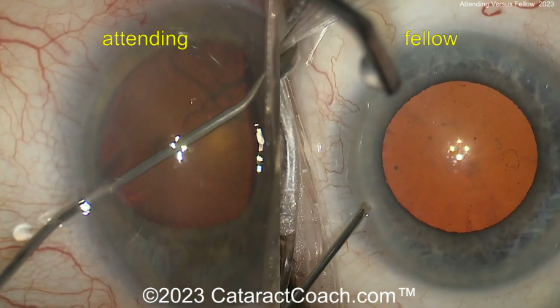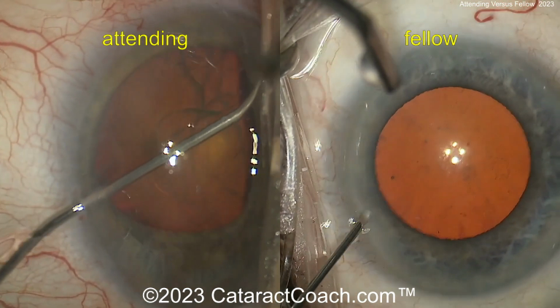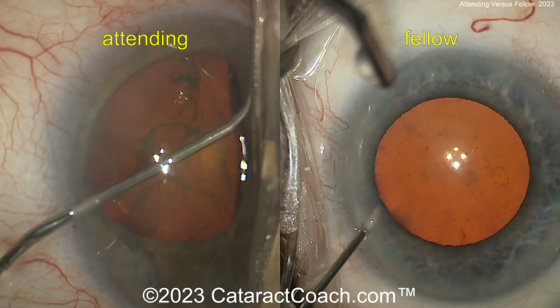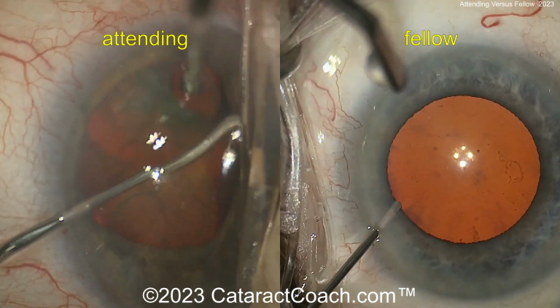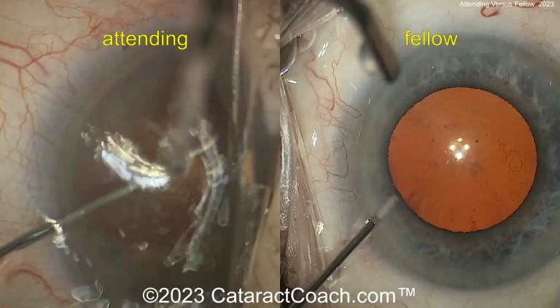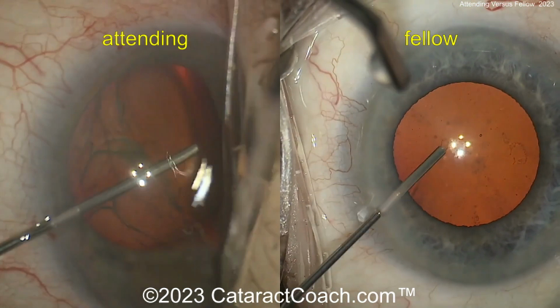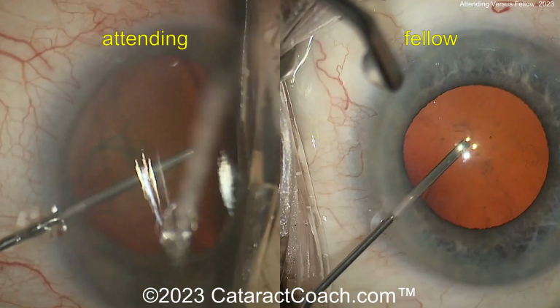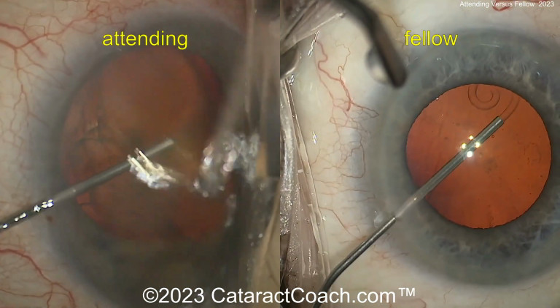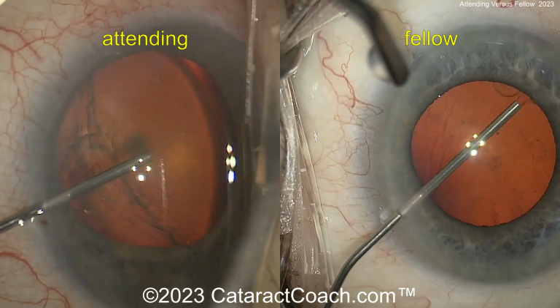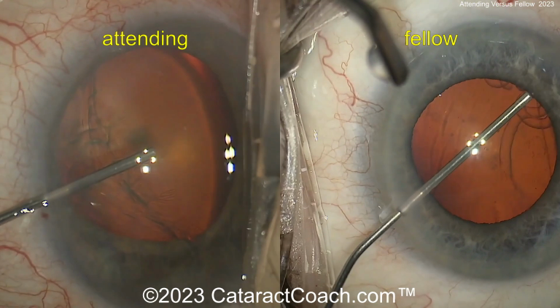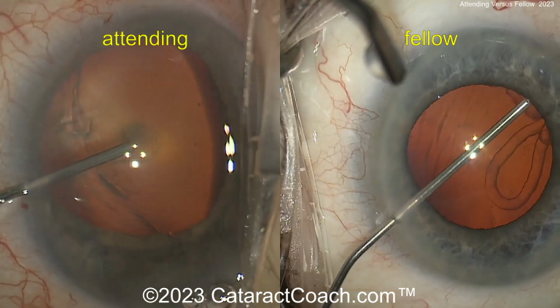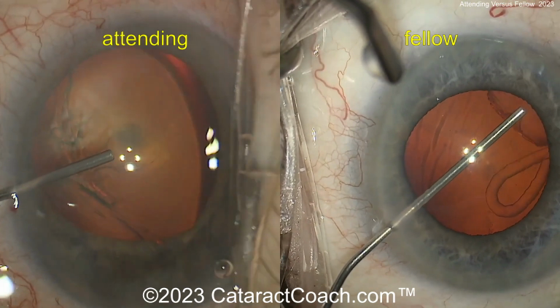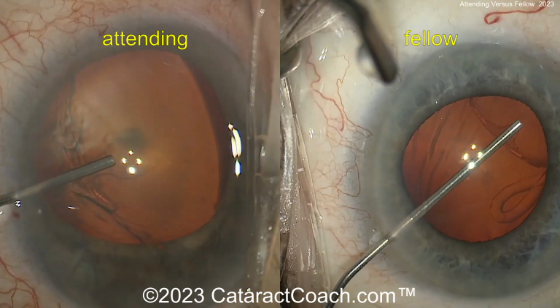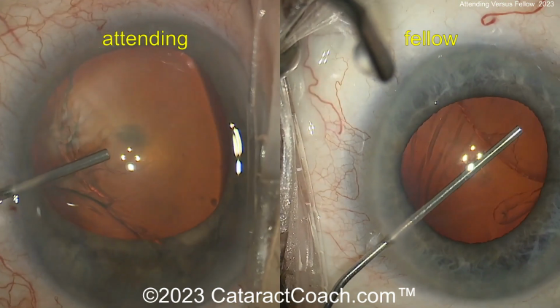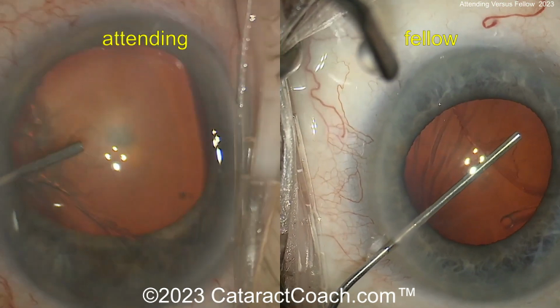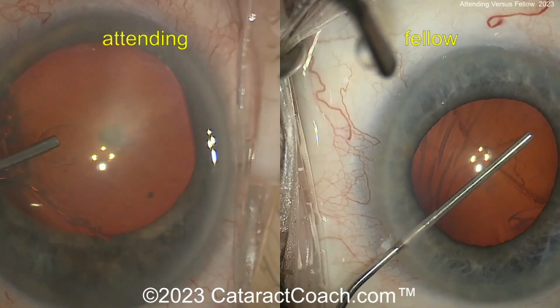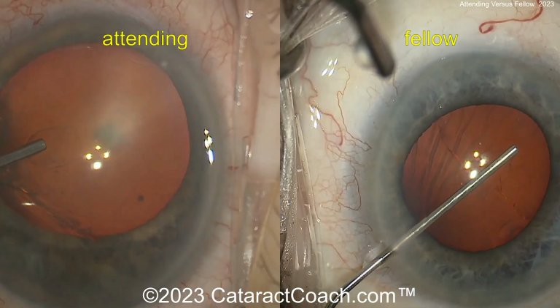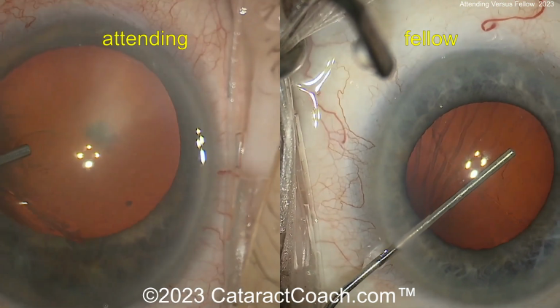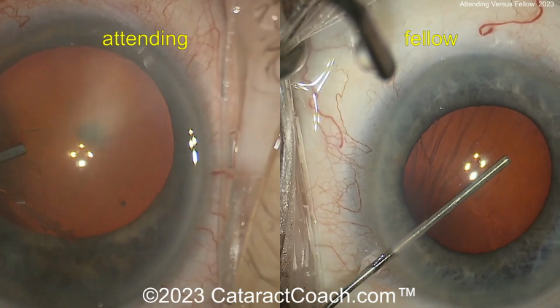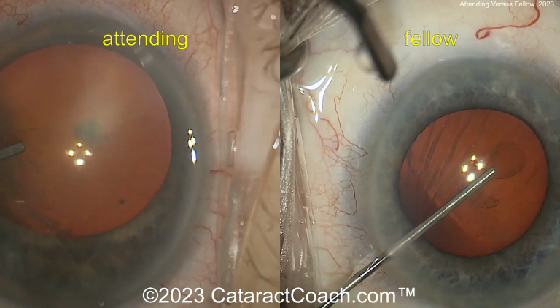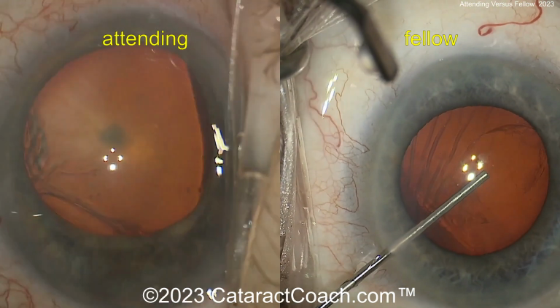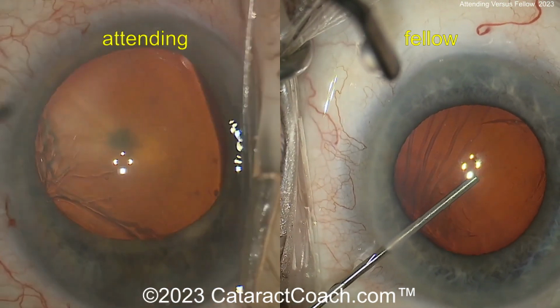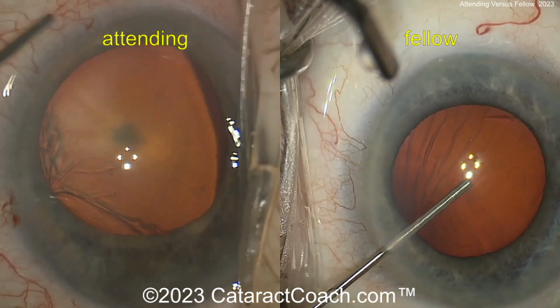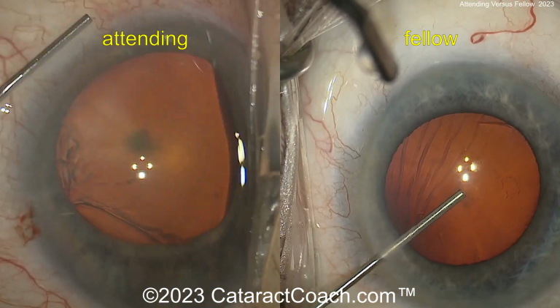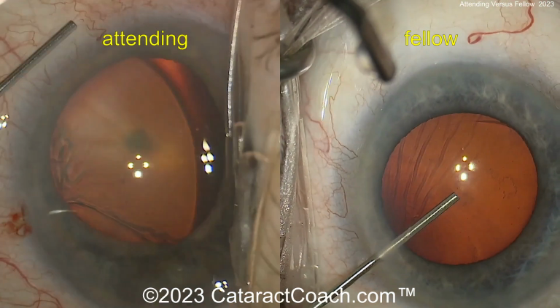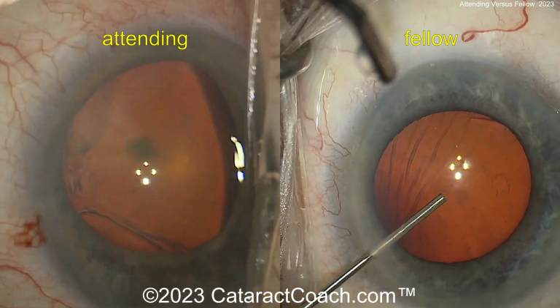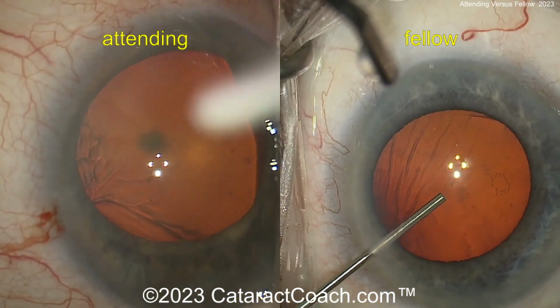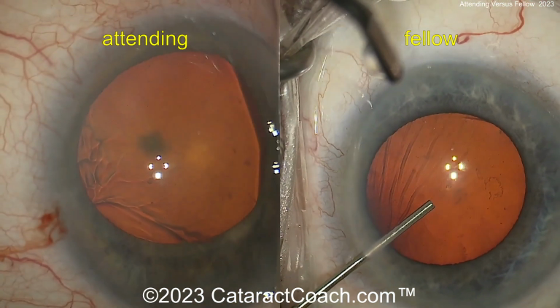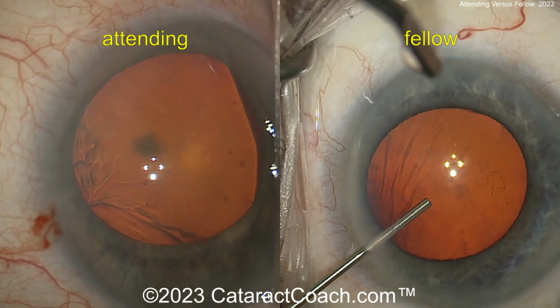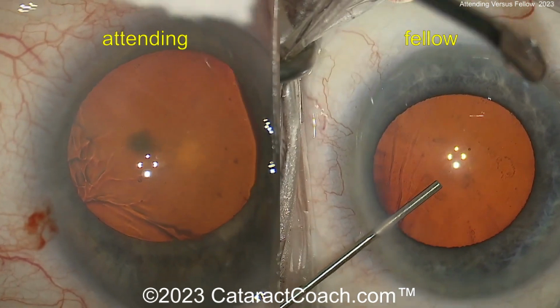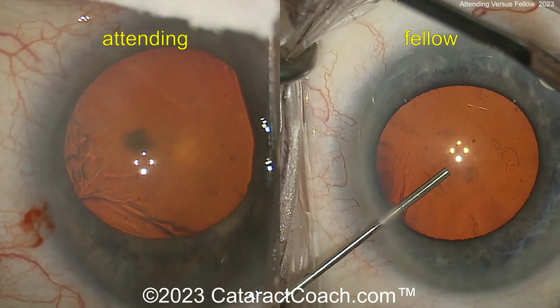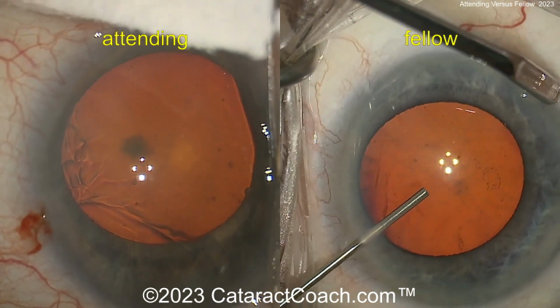Here comes the viscoelastic, nice fill backwards. Good backfill. The fellow does the same thing, just a tad bit slower. That looks great.